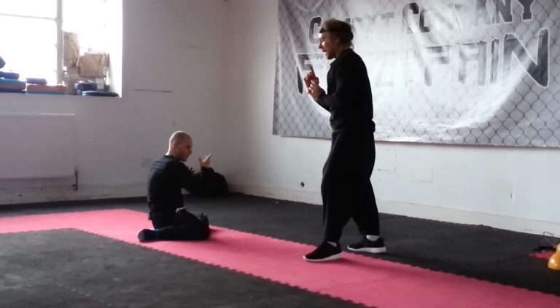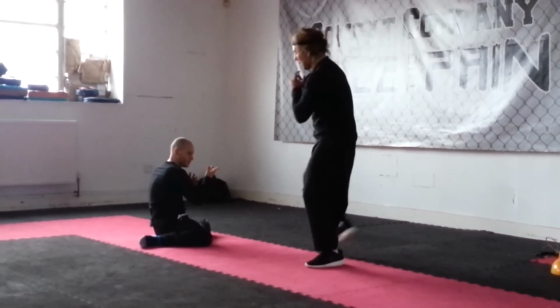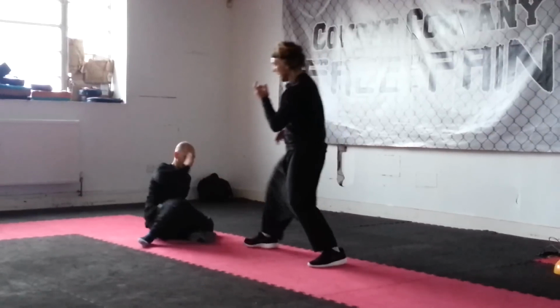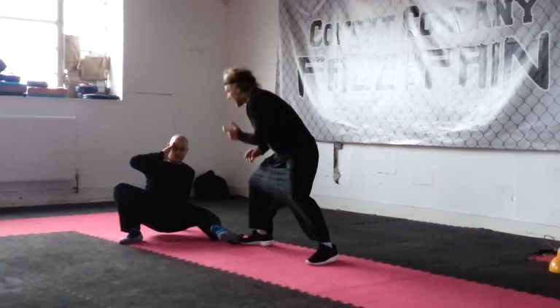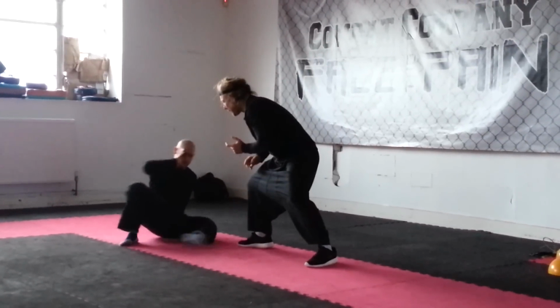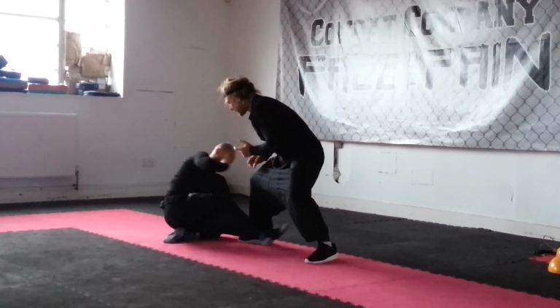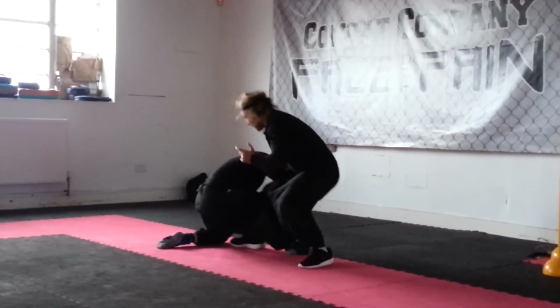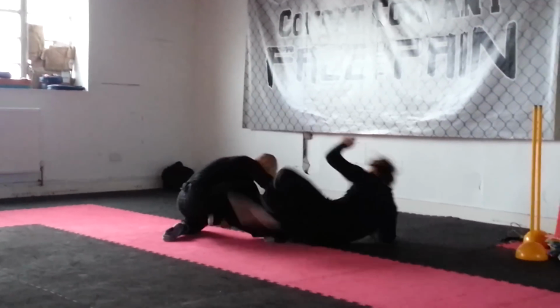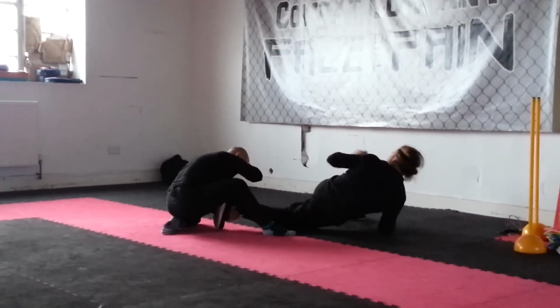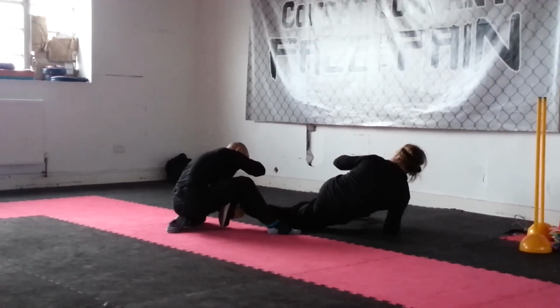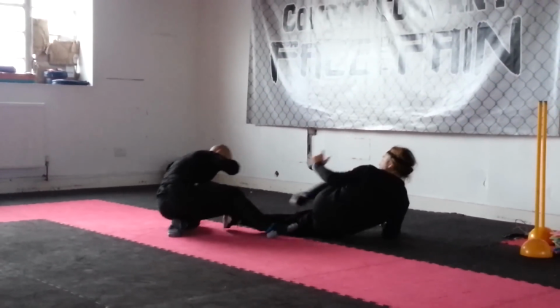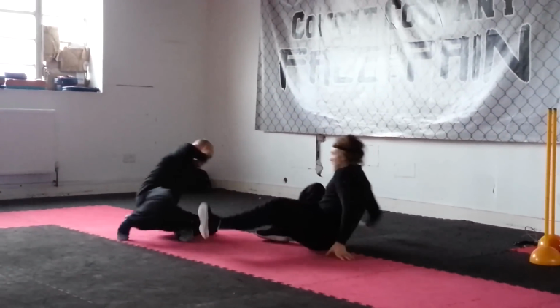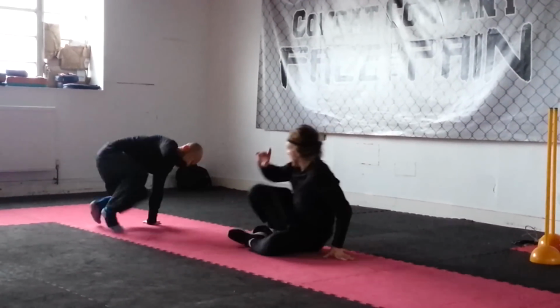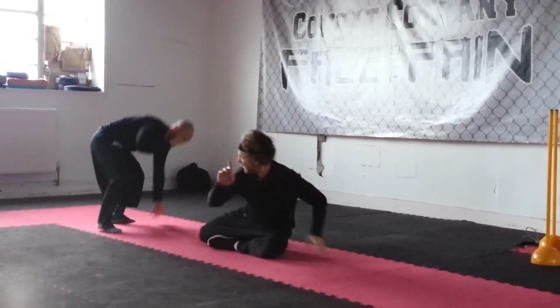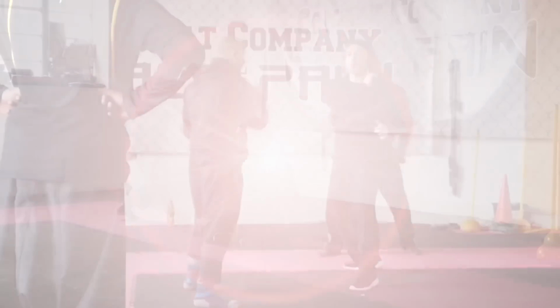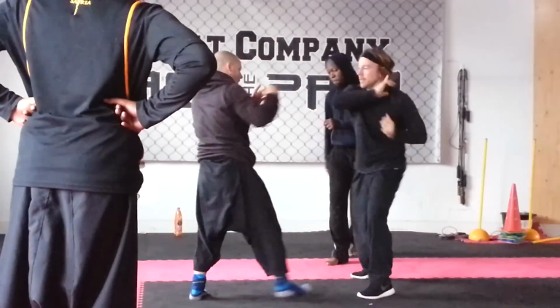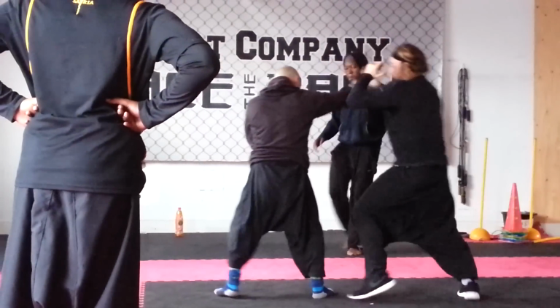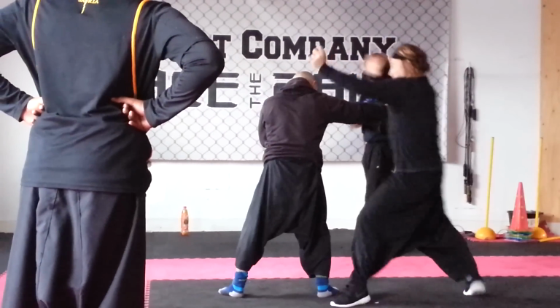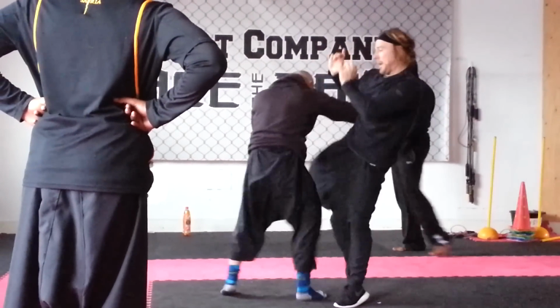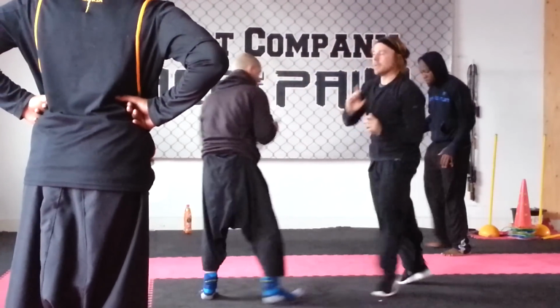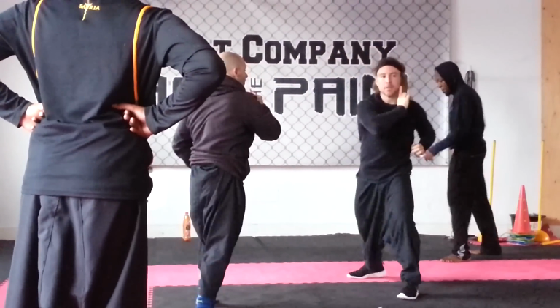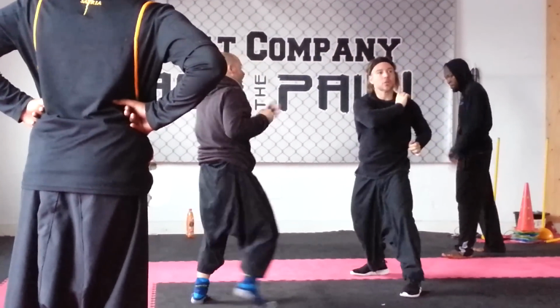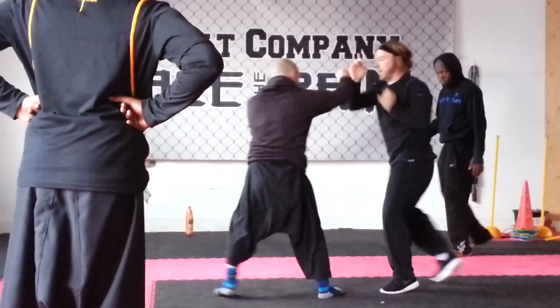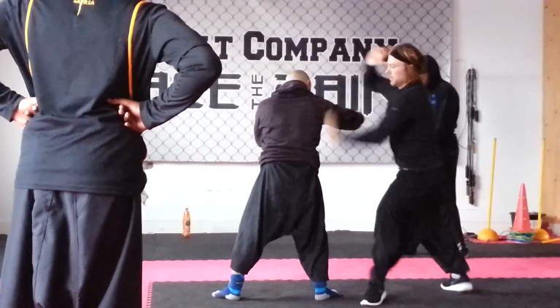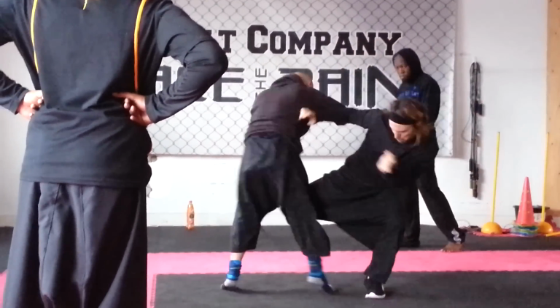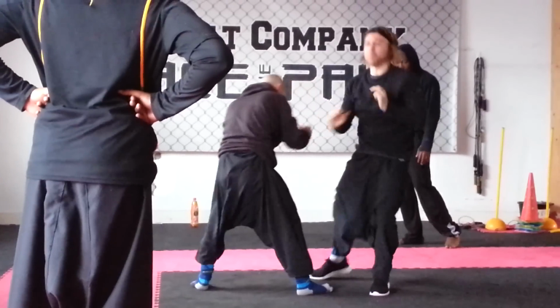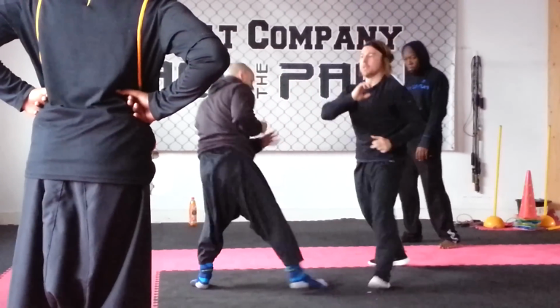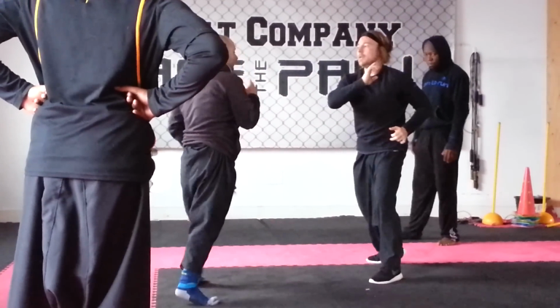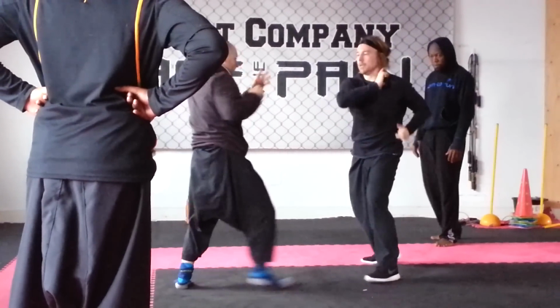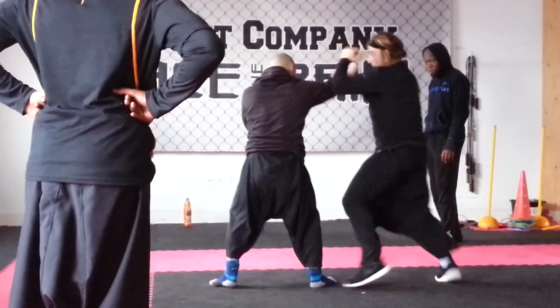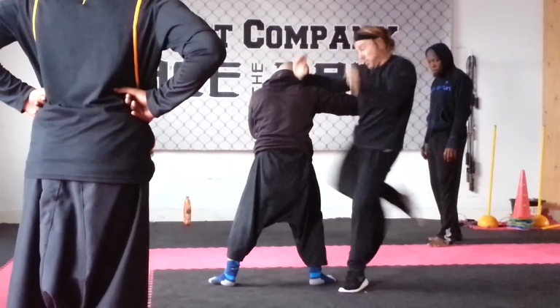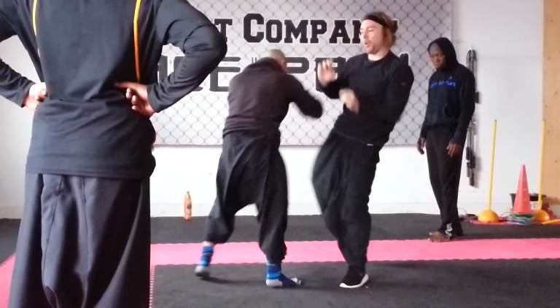That's sound. Yeah, comes in, drop it, bang. You can drop it. Boom. Boom.